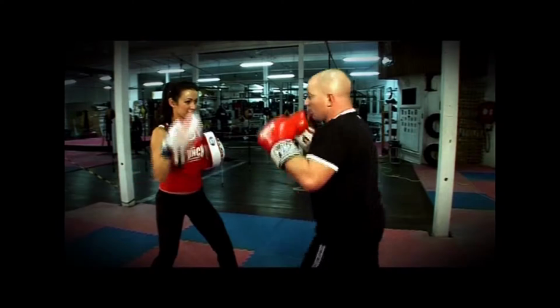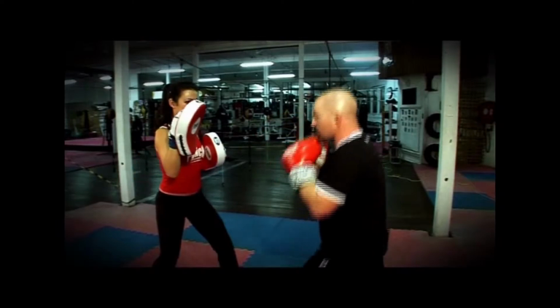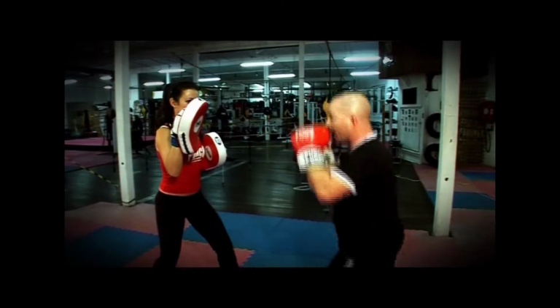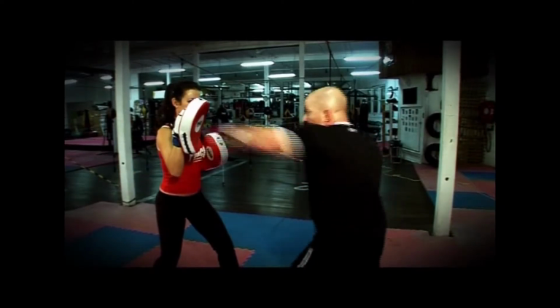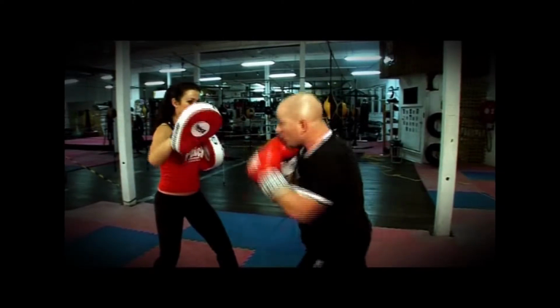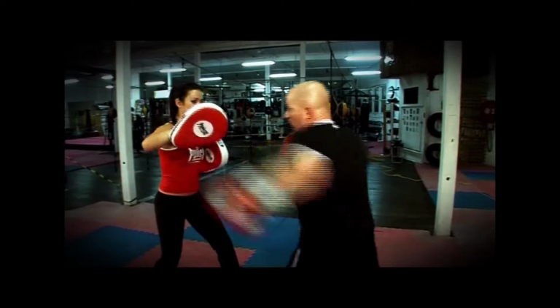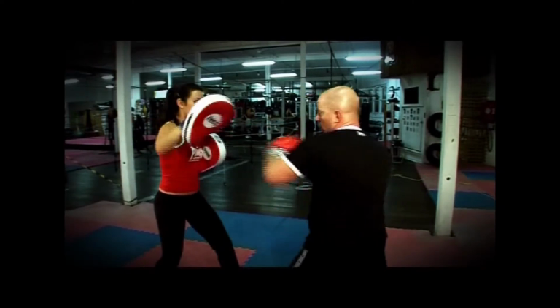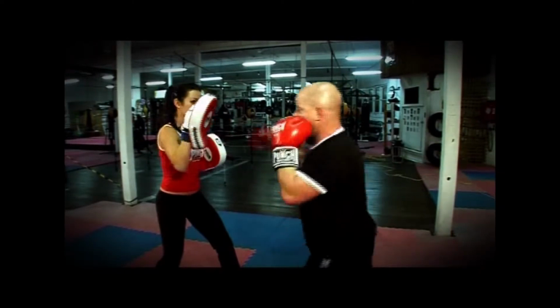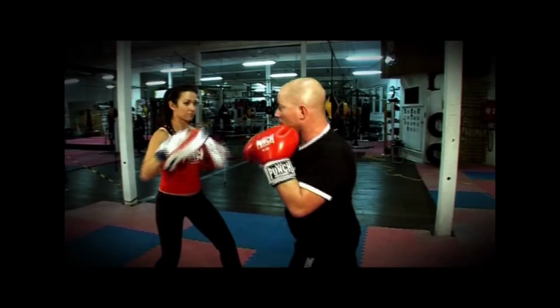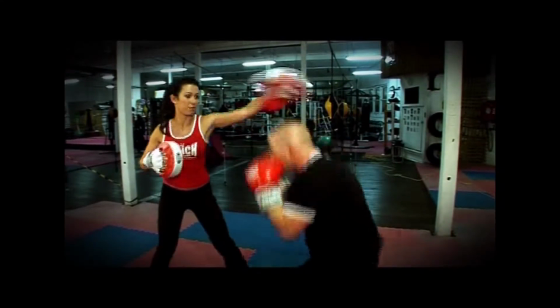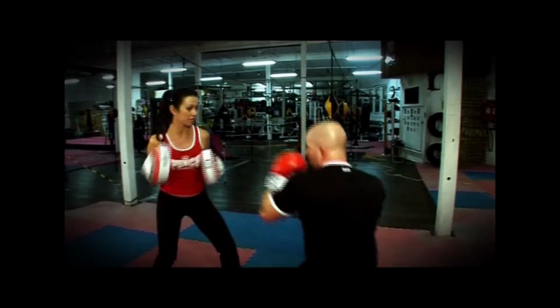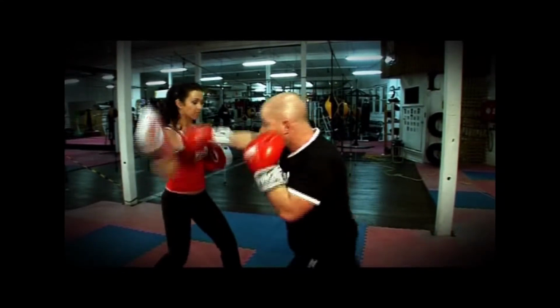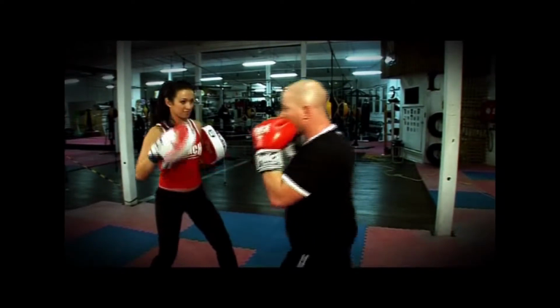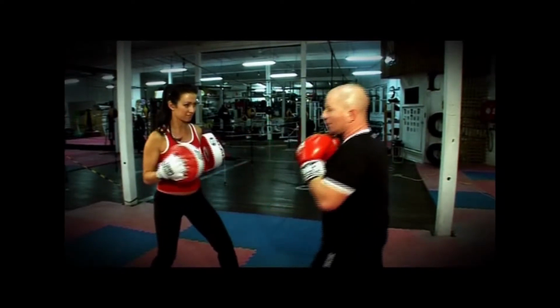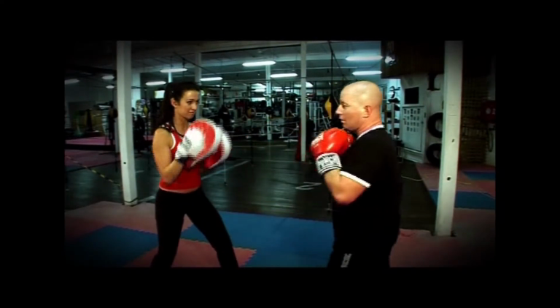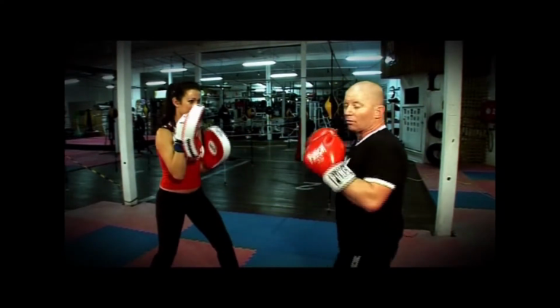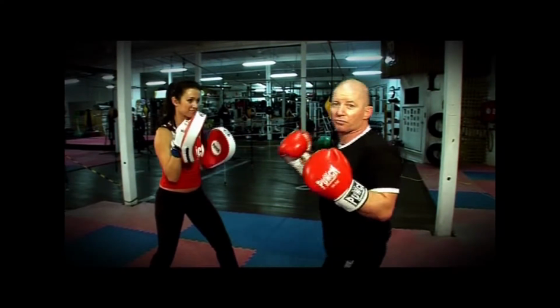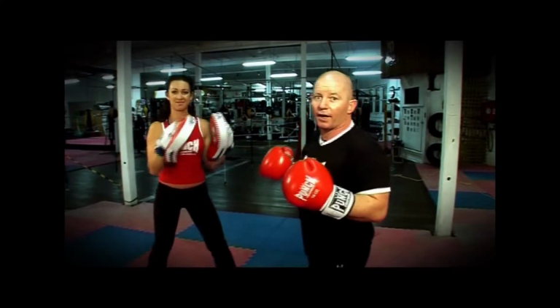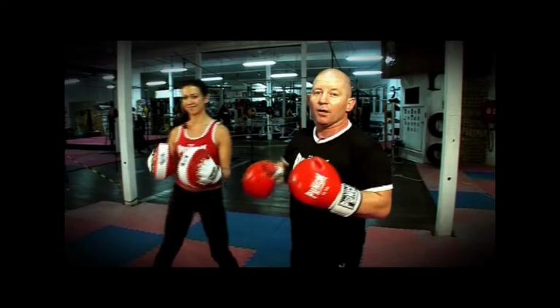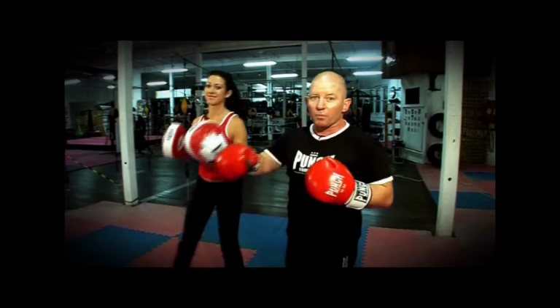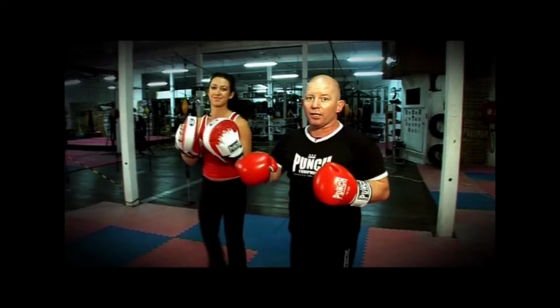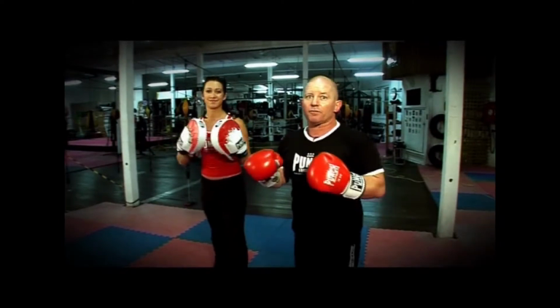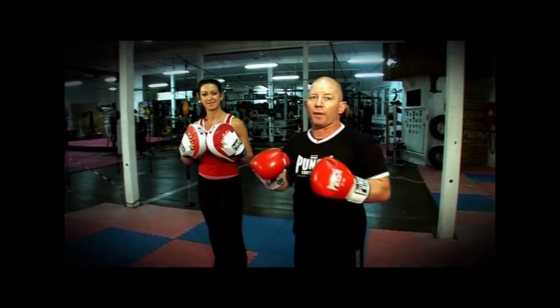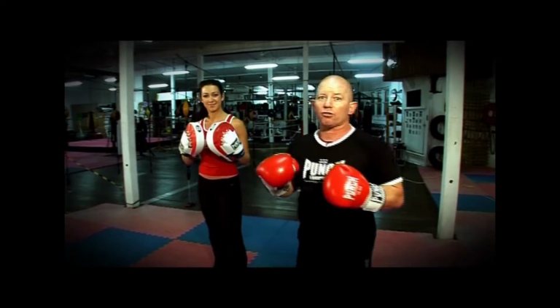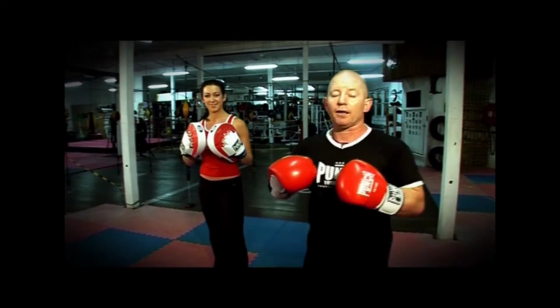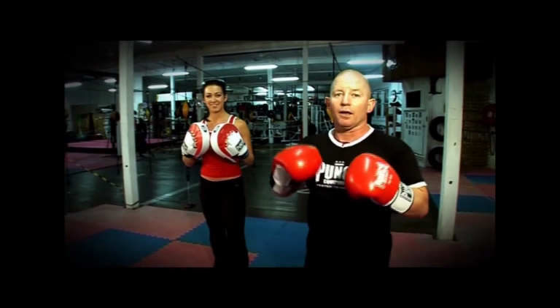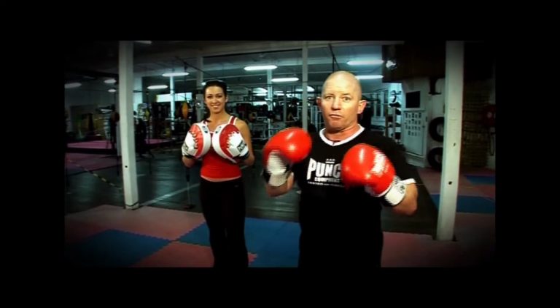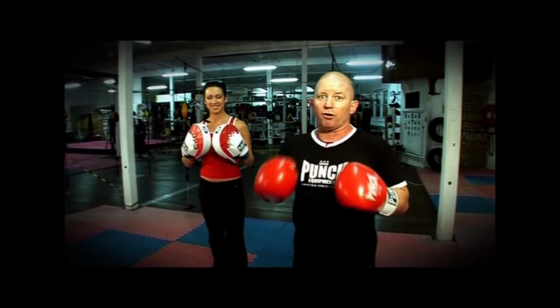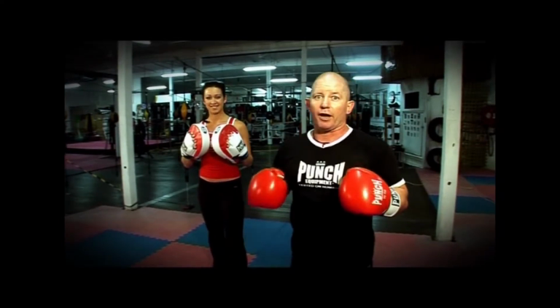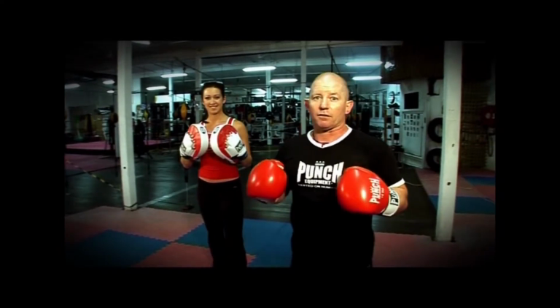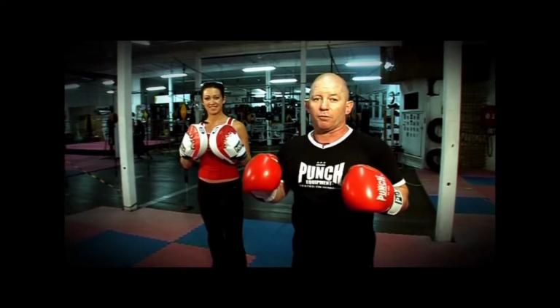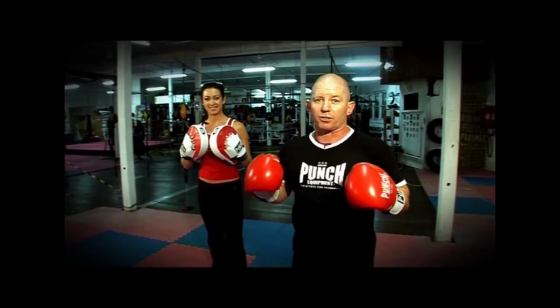Nice and fast. Lots of fun, pretty easy for the pad trainer, but very, very active for the boxer.